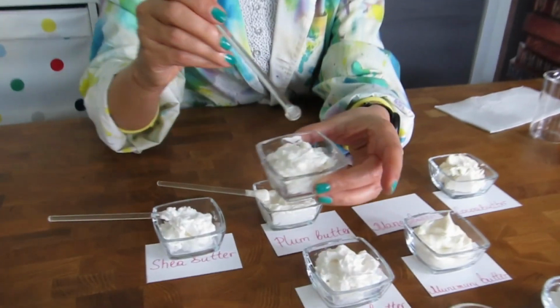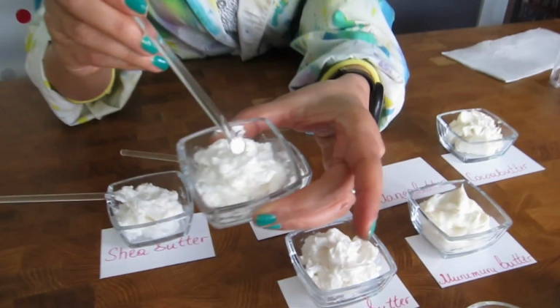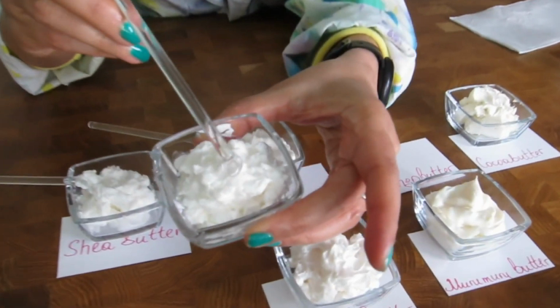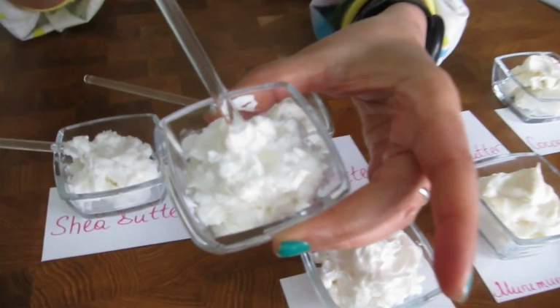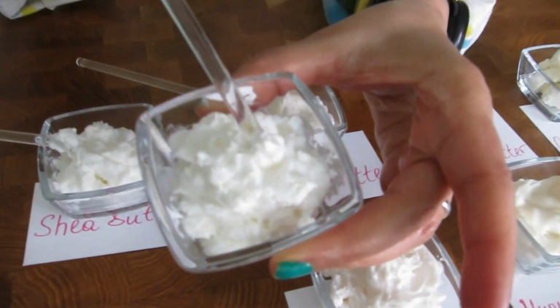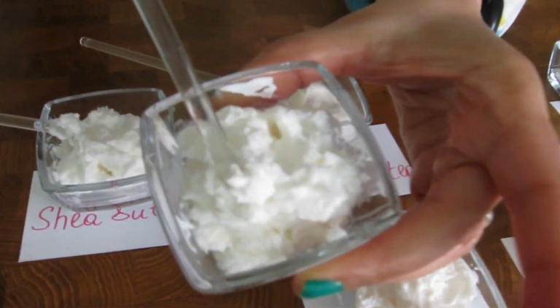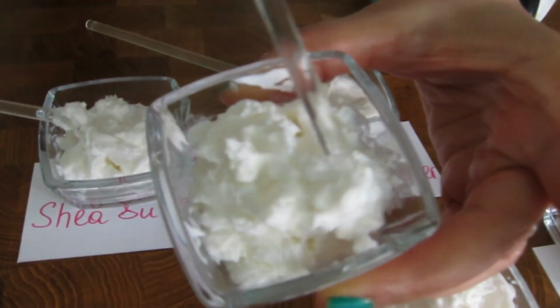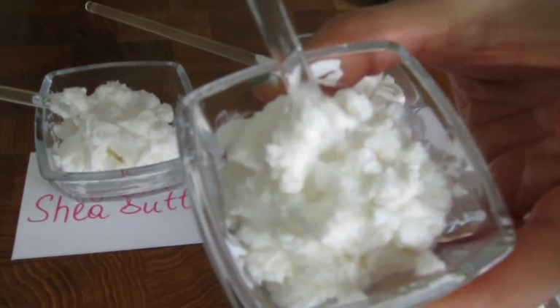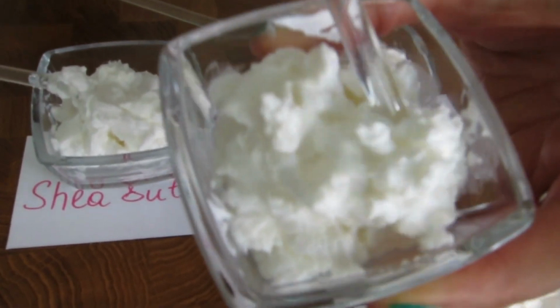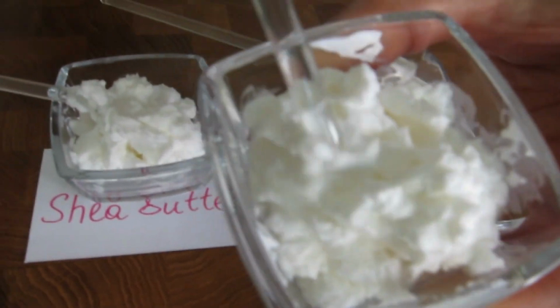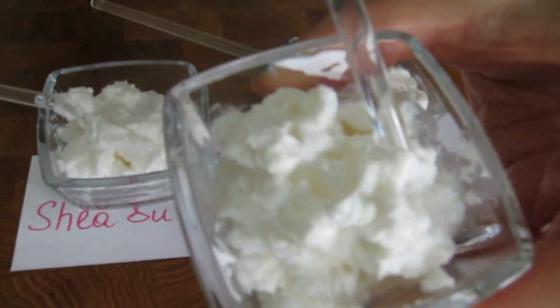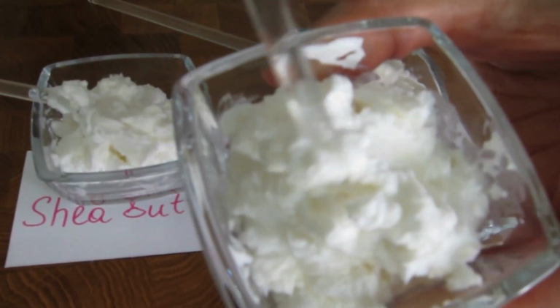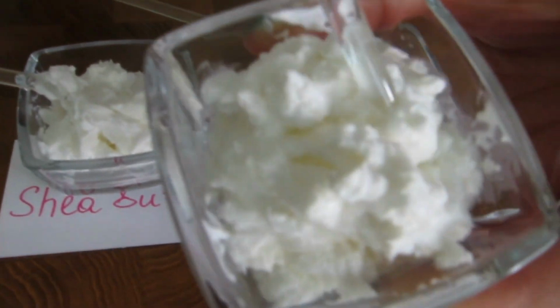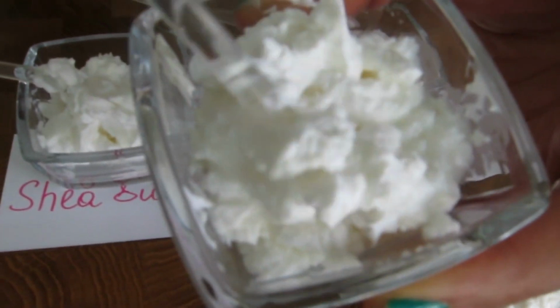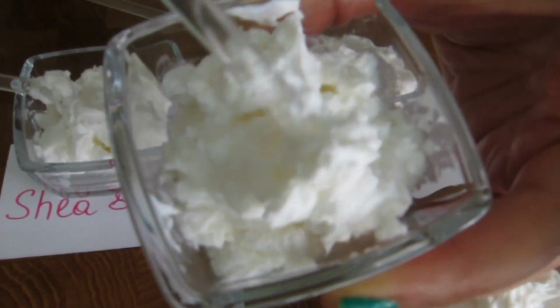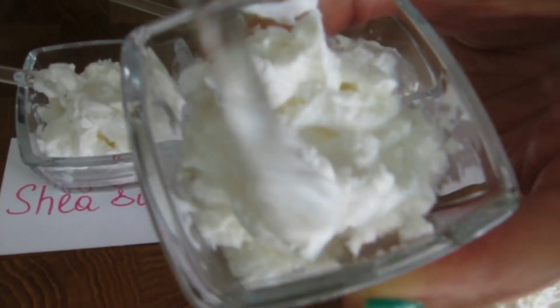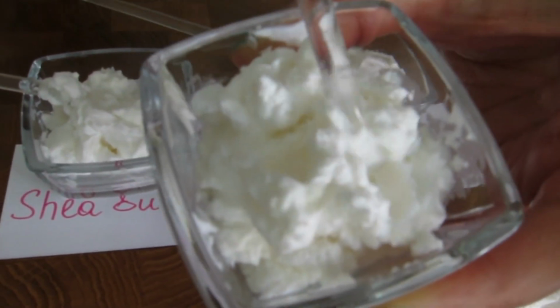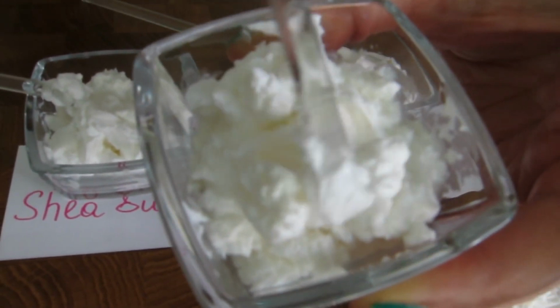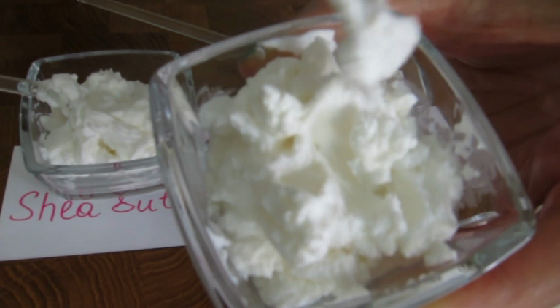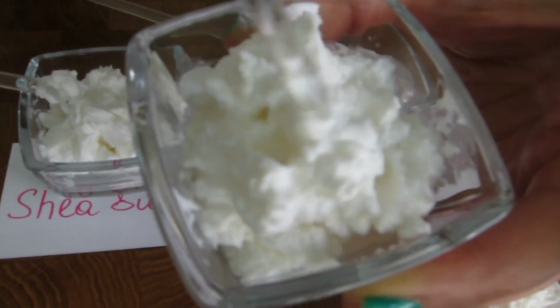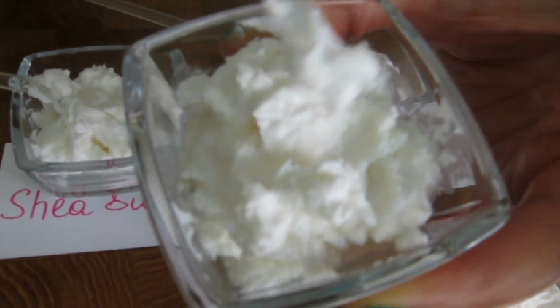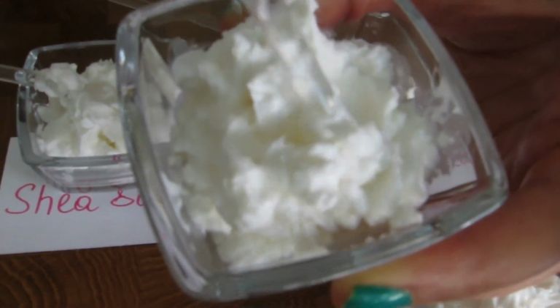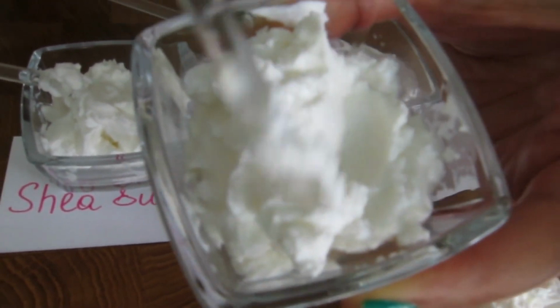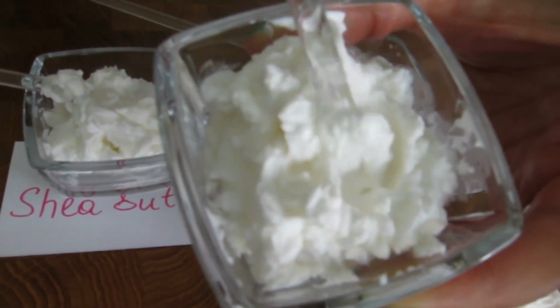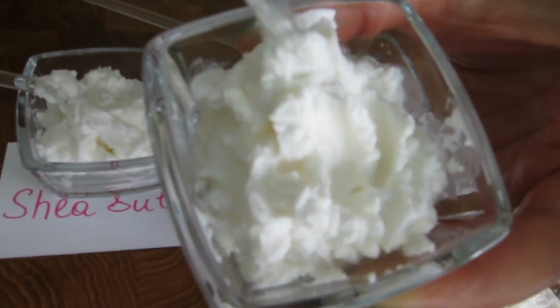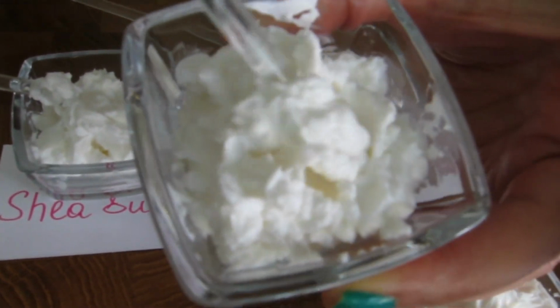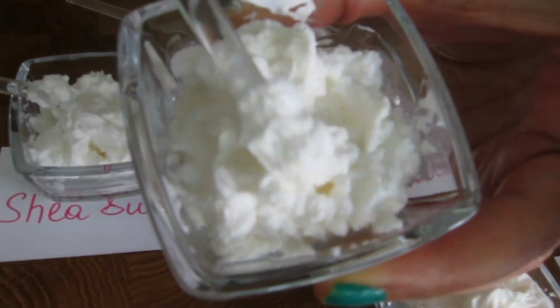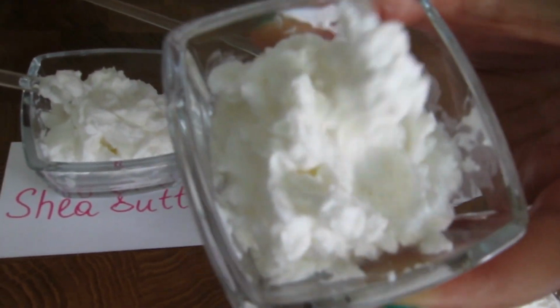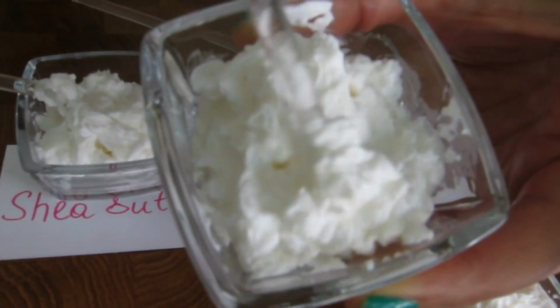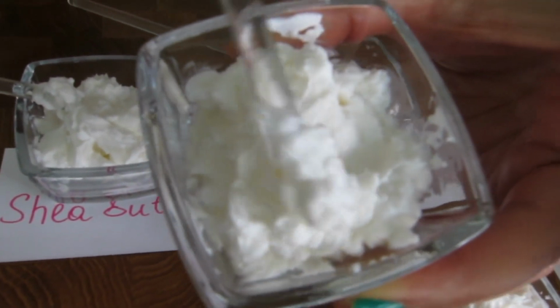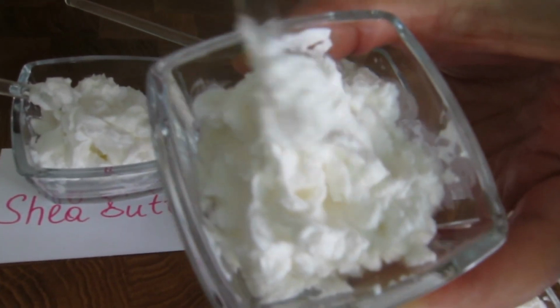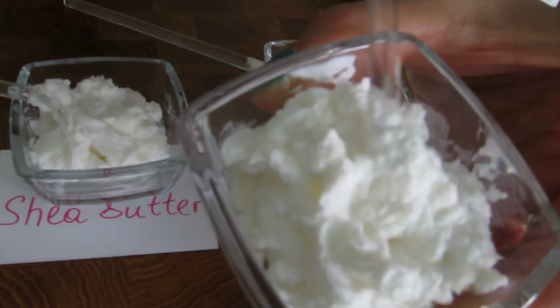Here we have the mango butter. It looks like meringue. You can see how smooth and nice and non-grainy it is, and it has a very nice skin feel.